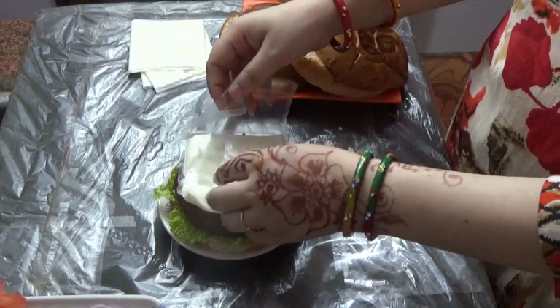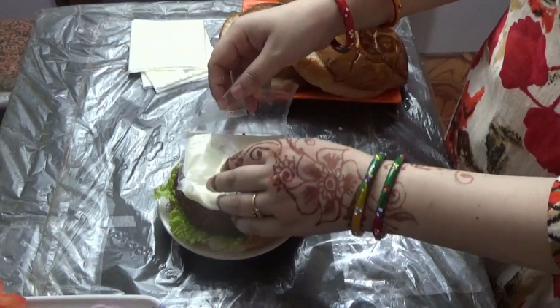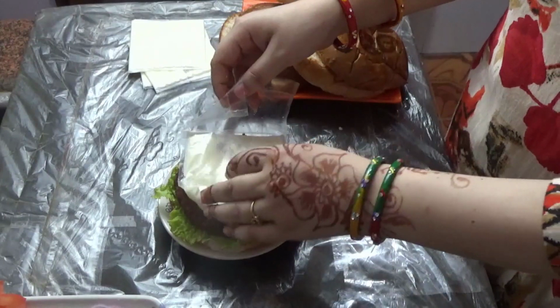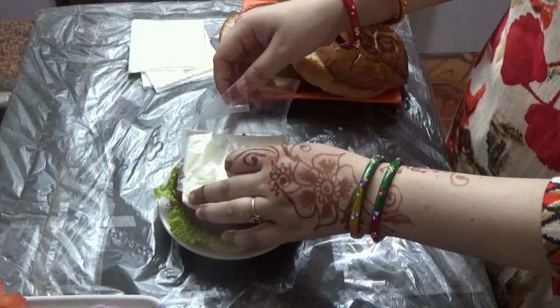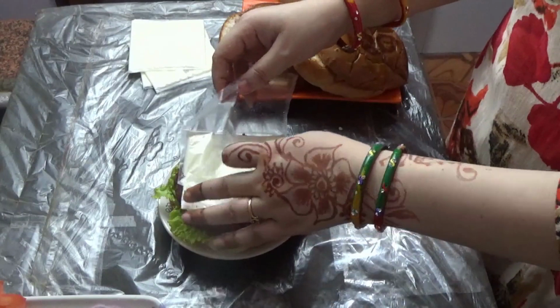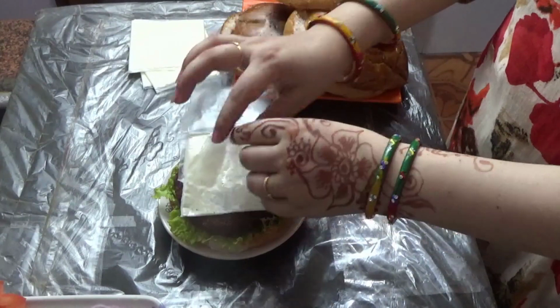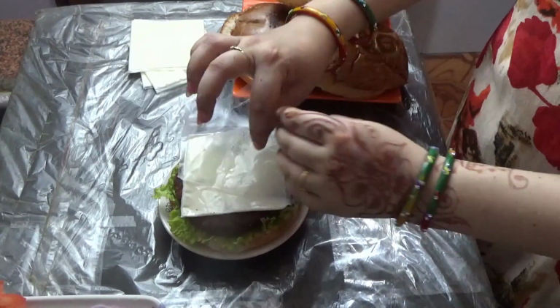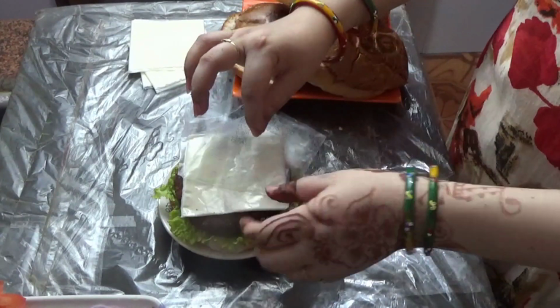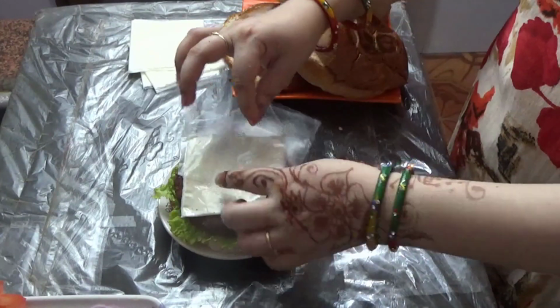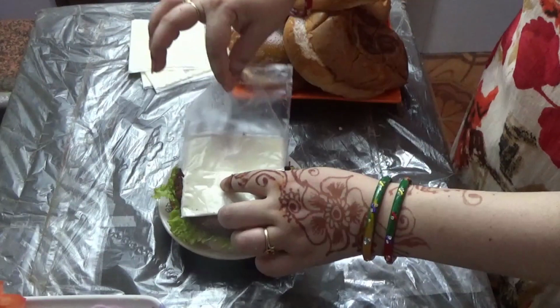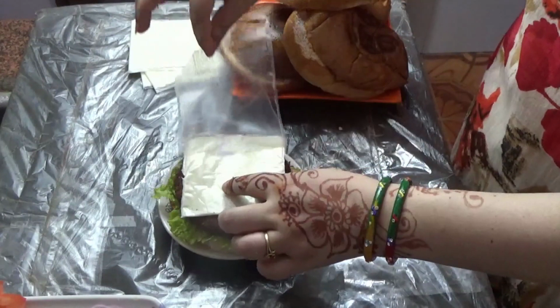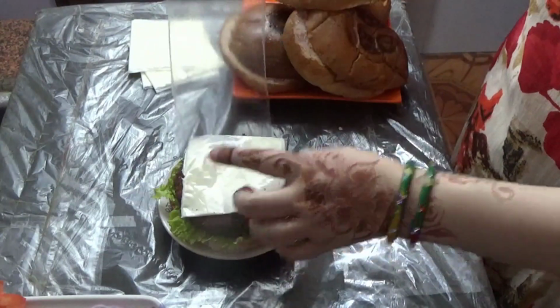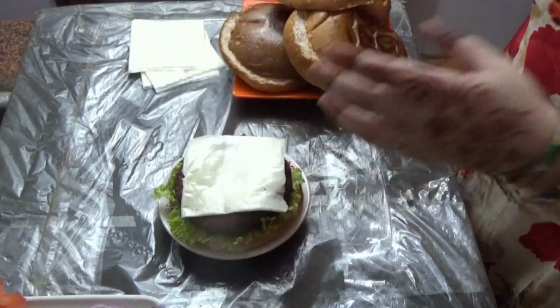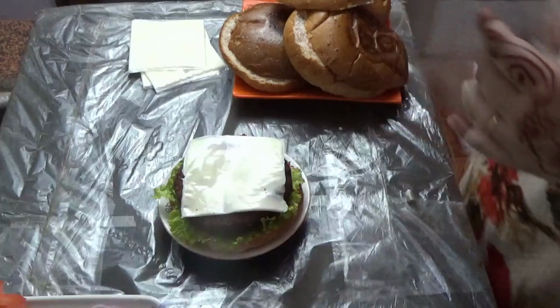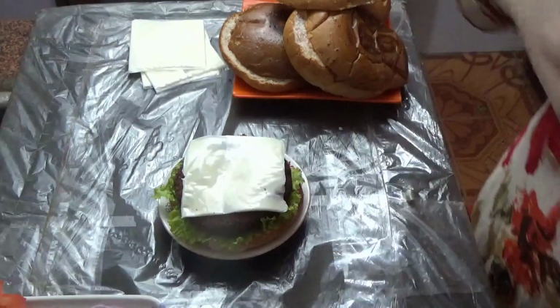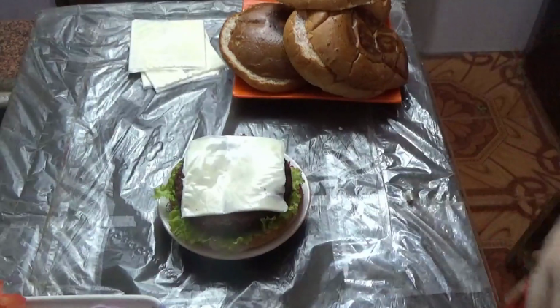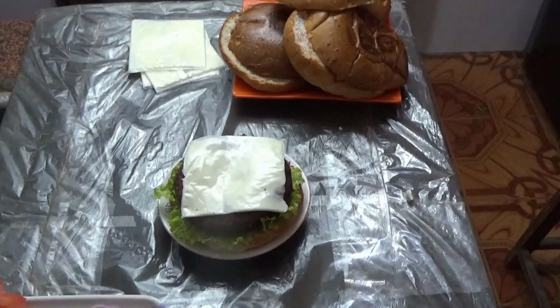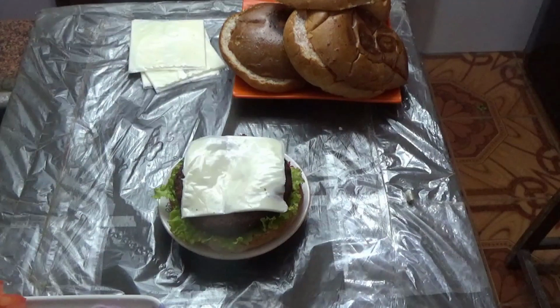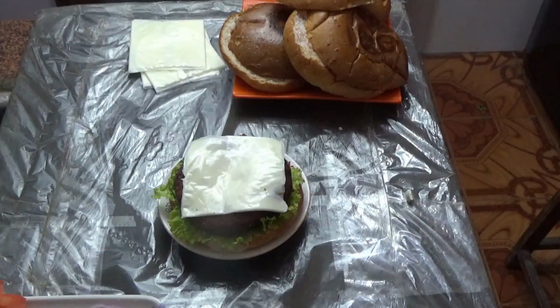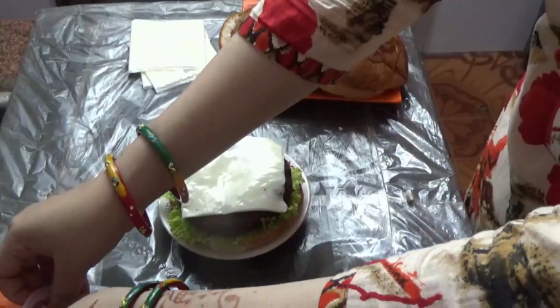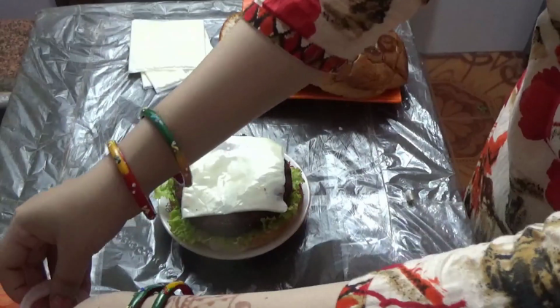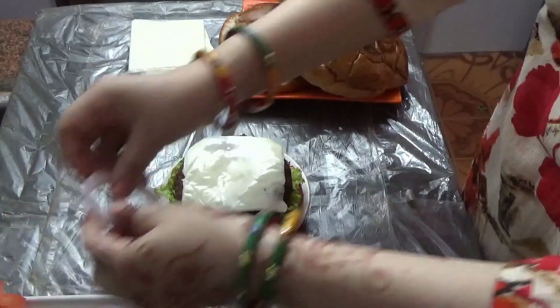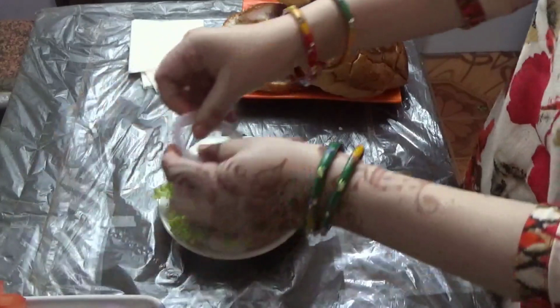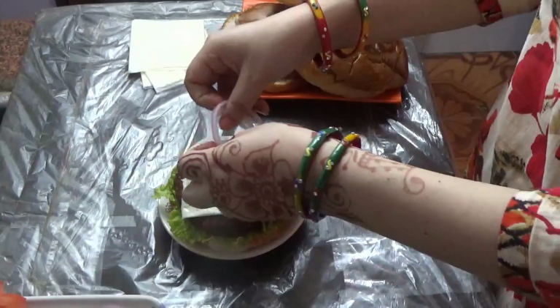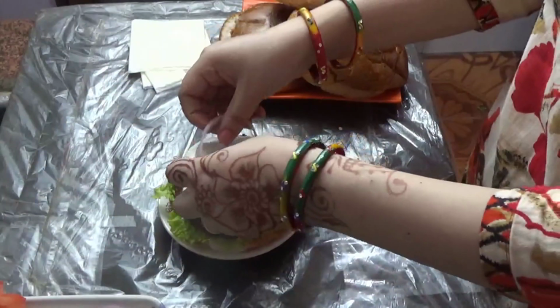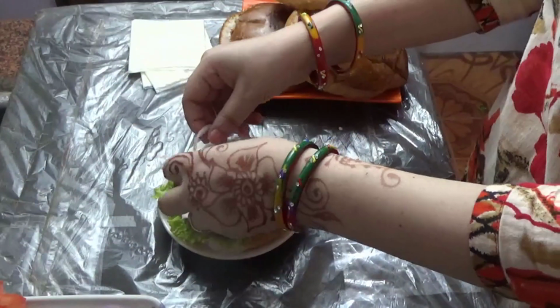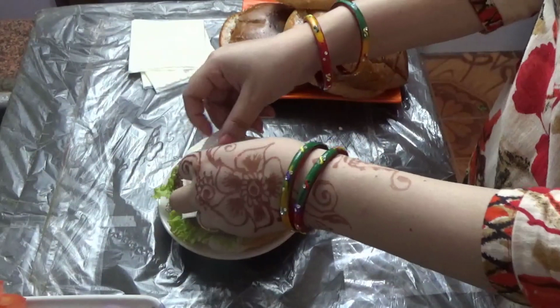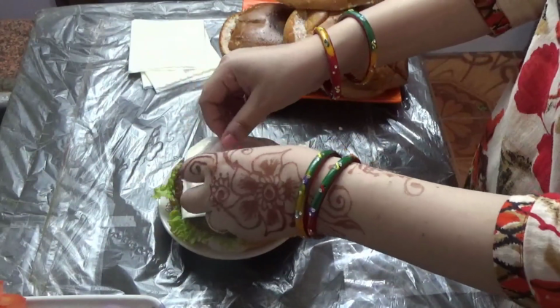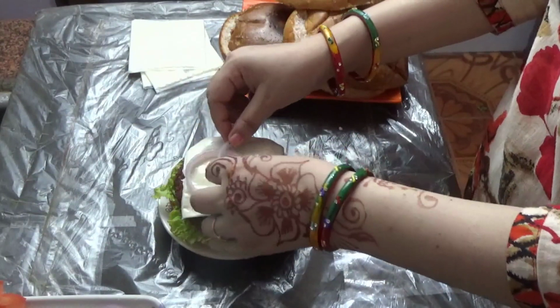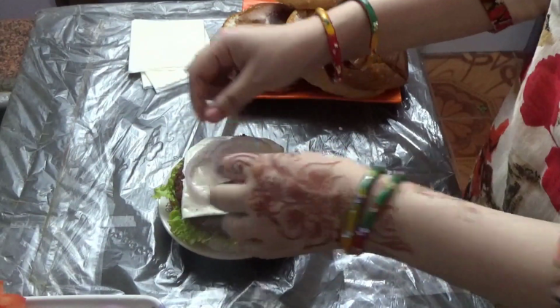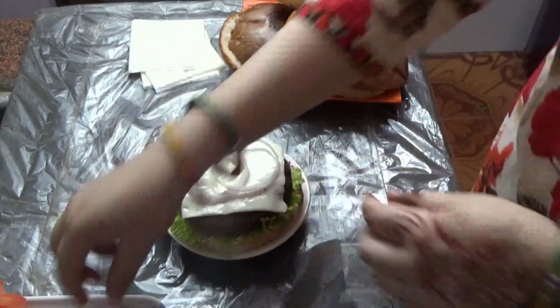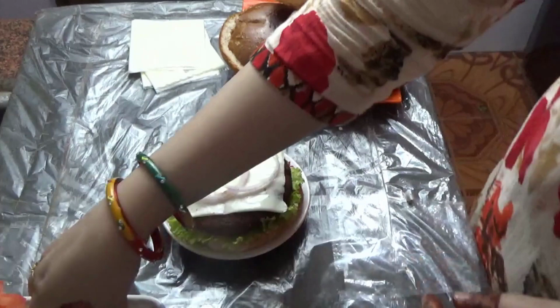This is a simple plain cheese slice. Today we have lots of flavor. I will place a simple plain cheese slice on top.